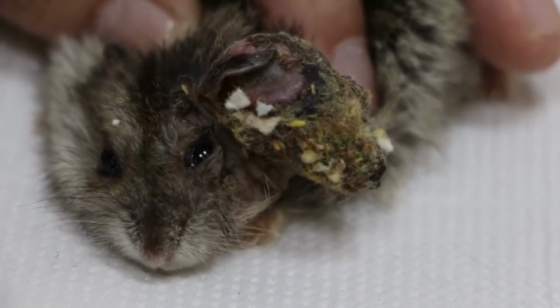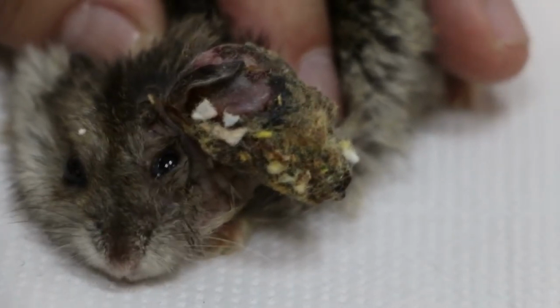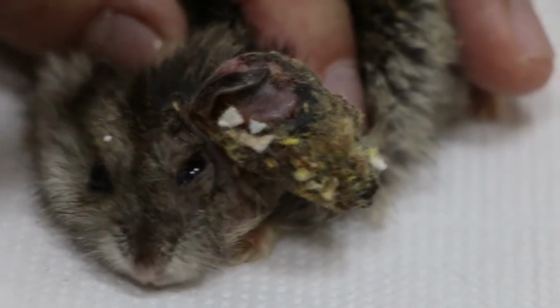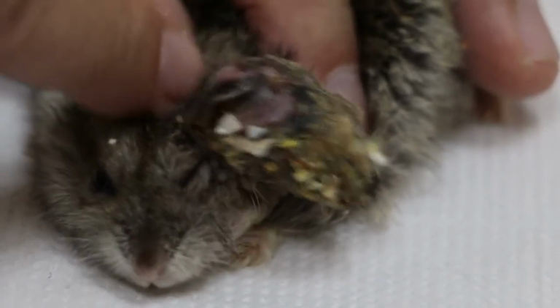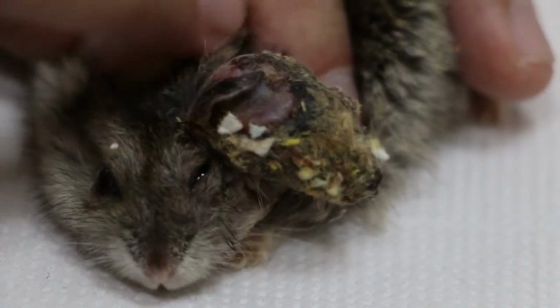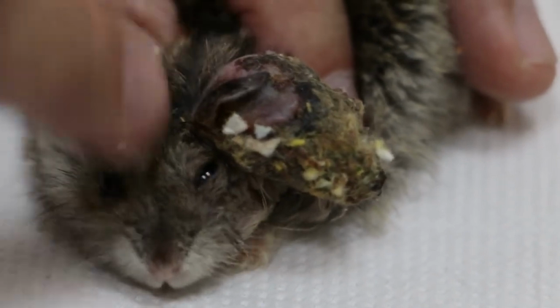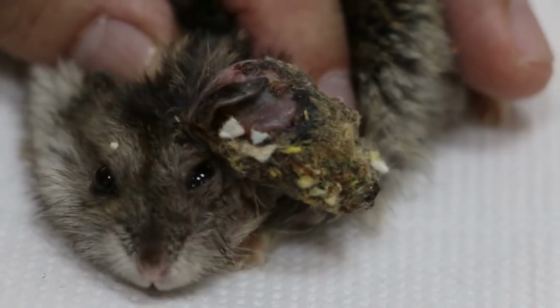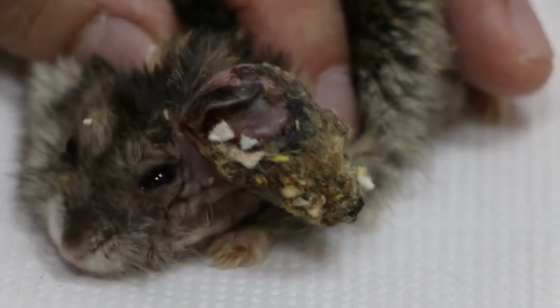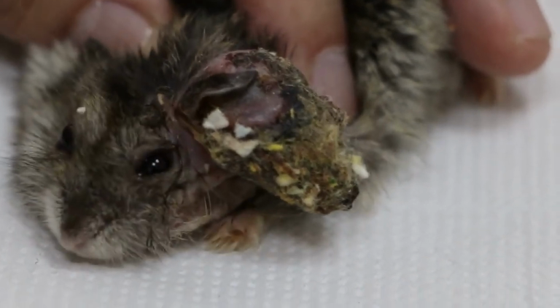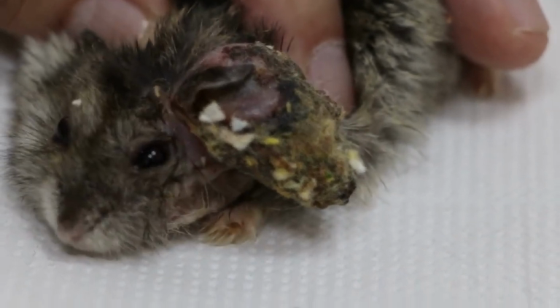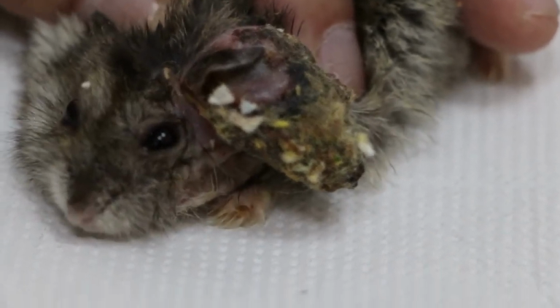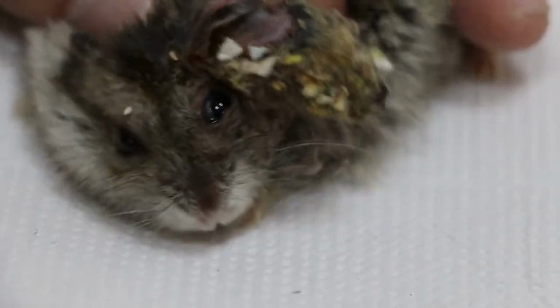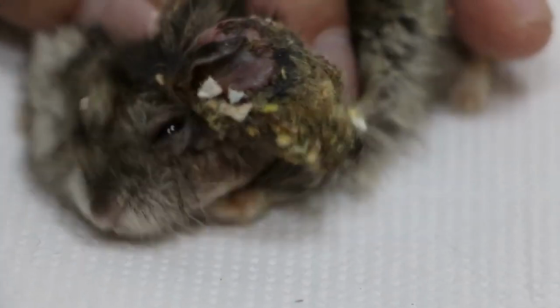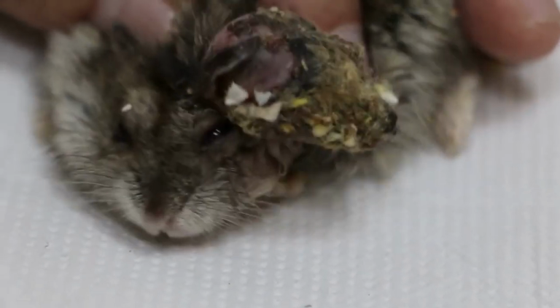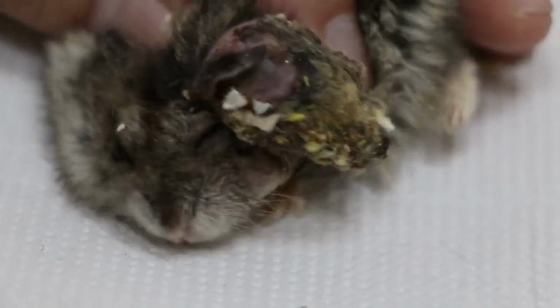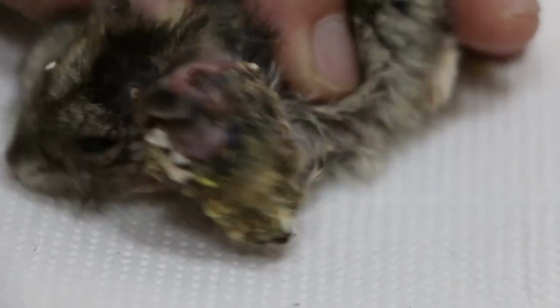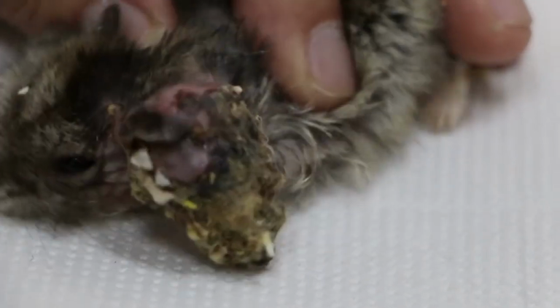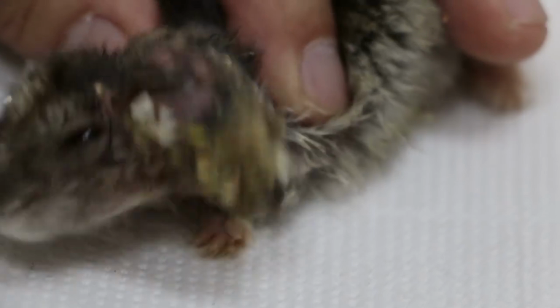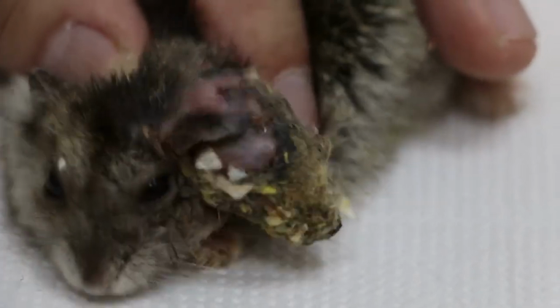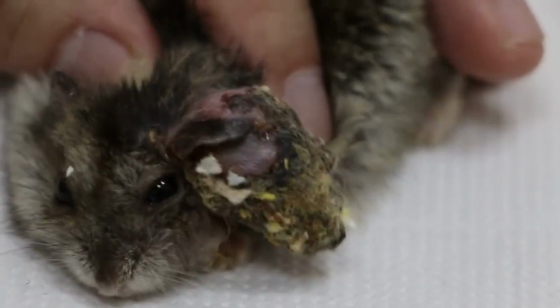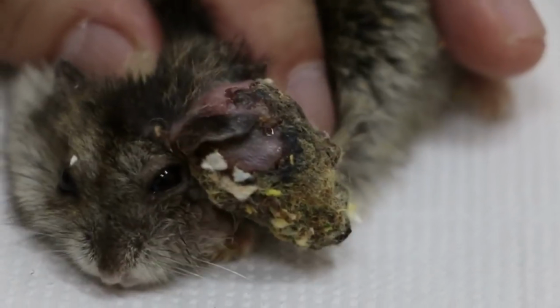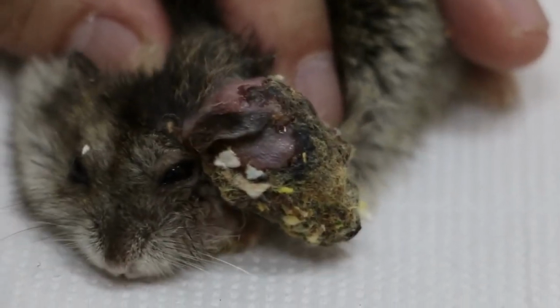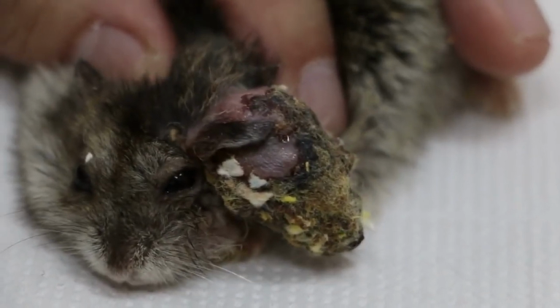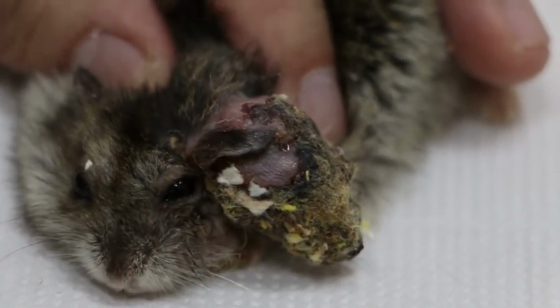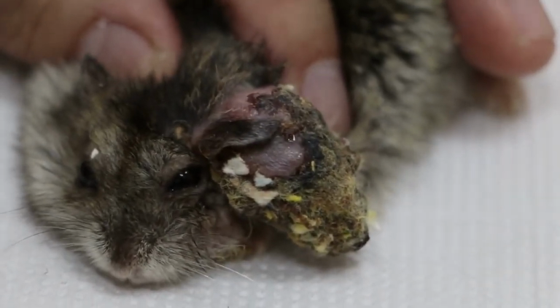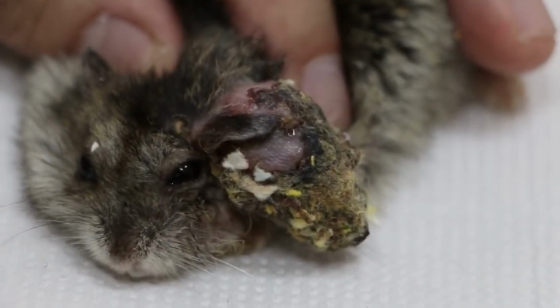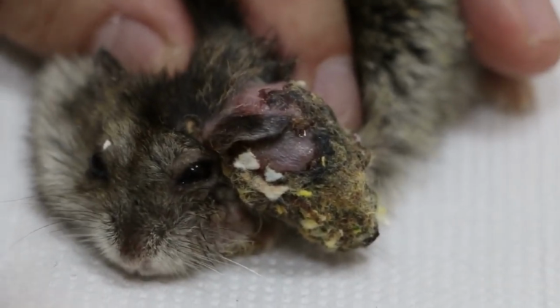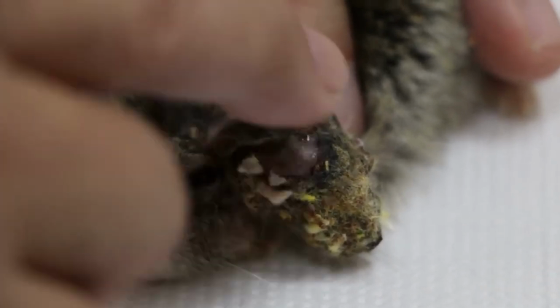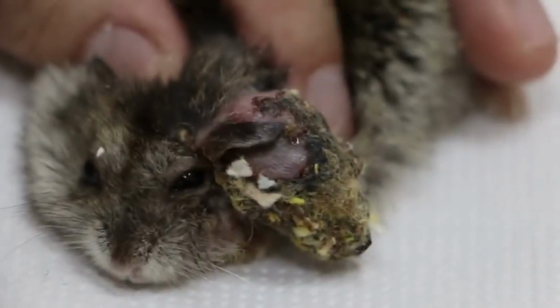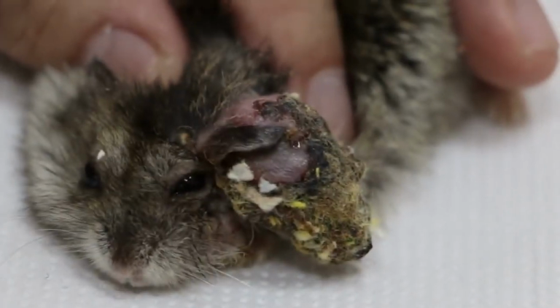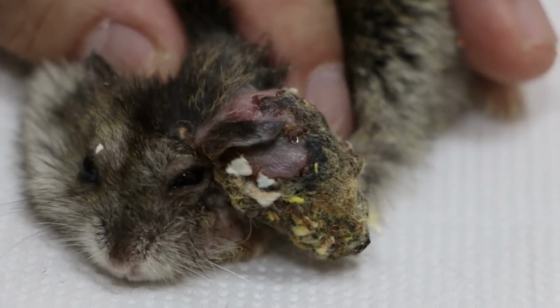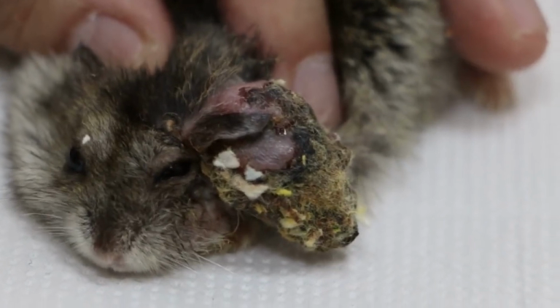Surgery is not difficult actually, it's just the execution. The anaesthetic is the one that kills the hamster, or the post-op. We will give antibiotics for three days, then this one won't be smelly anymore, normally.